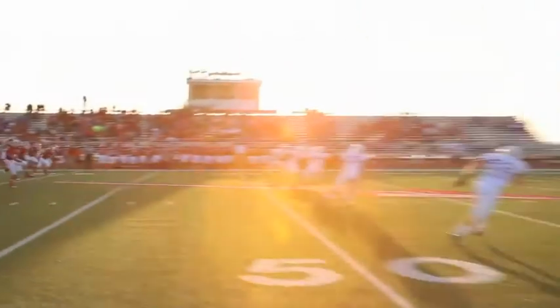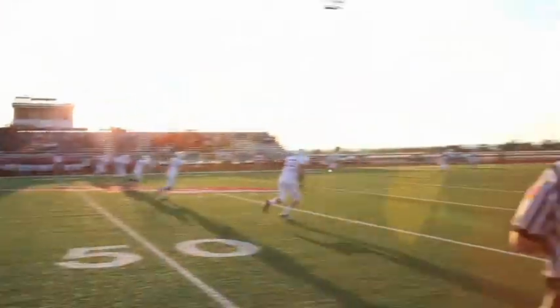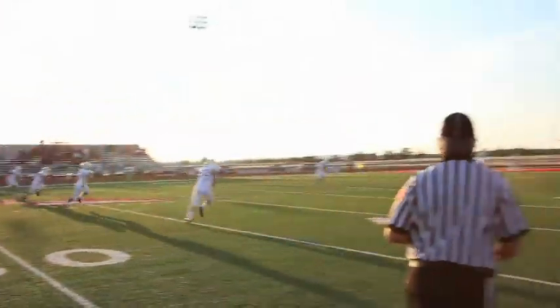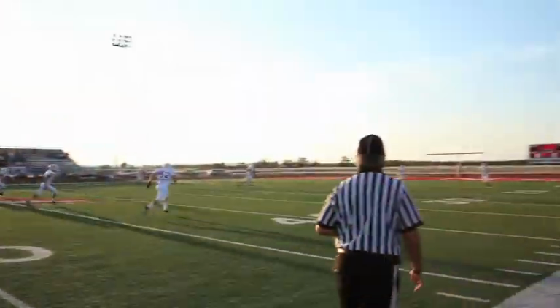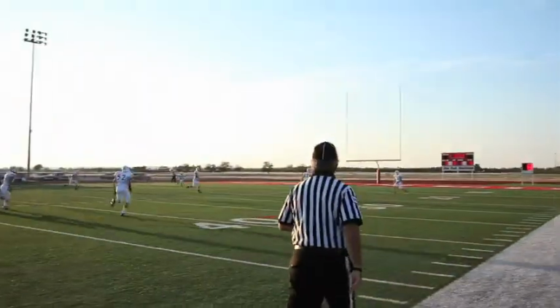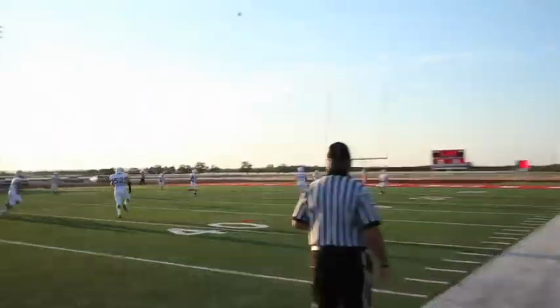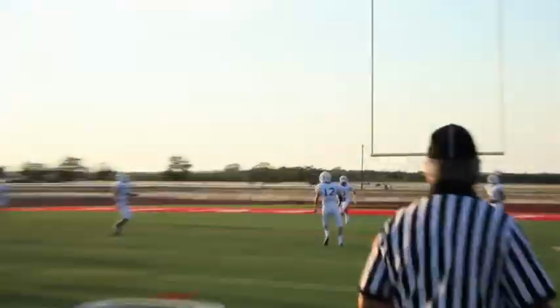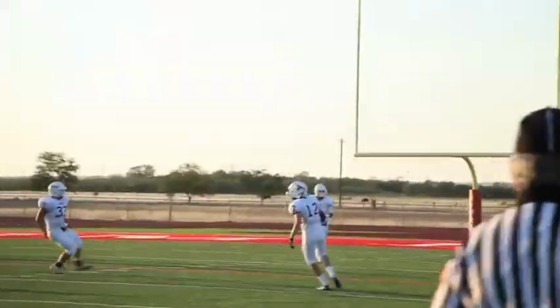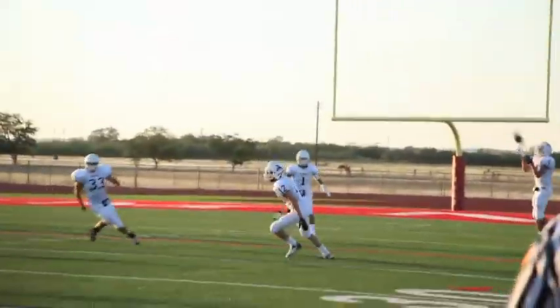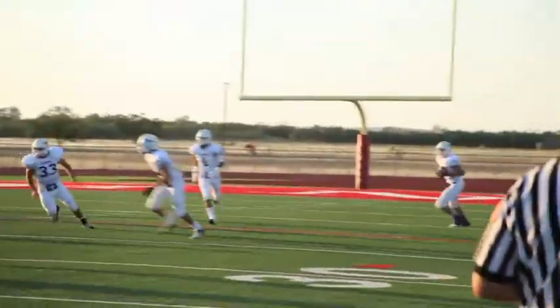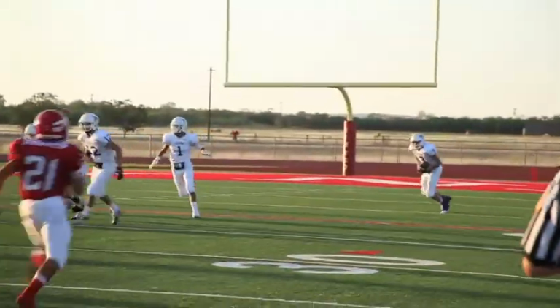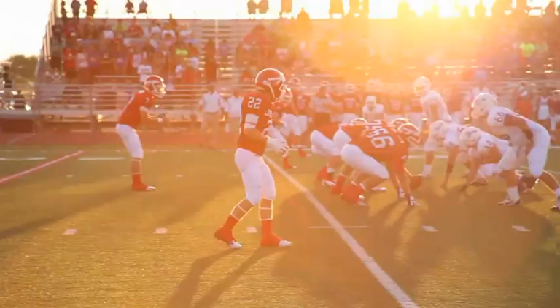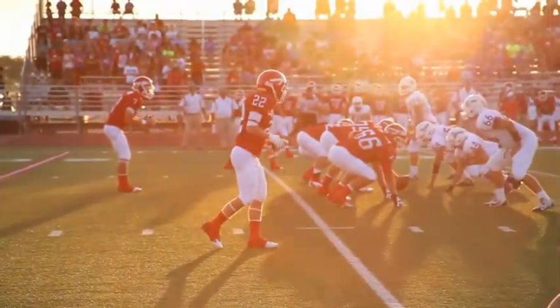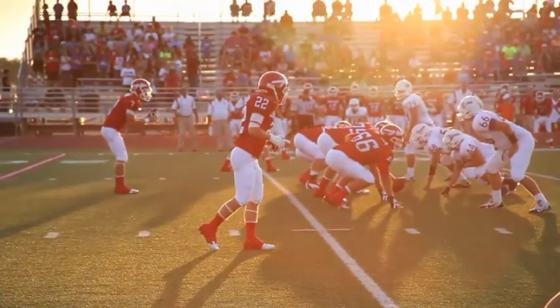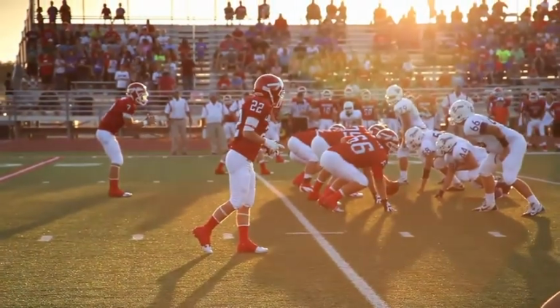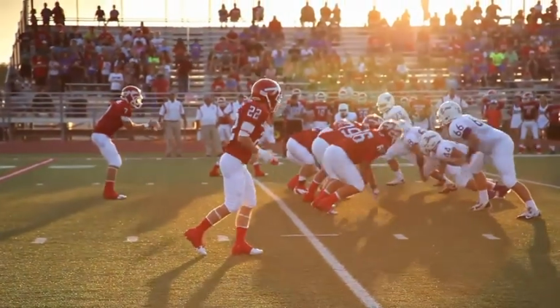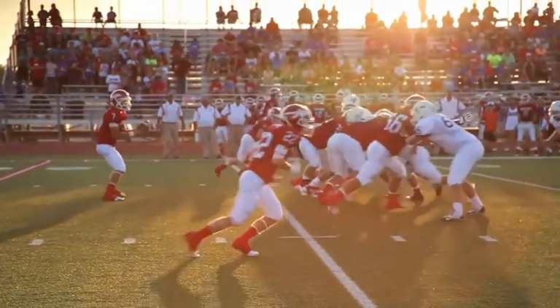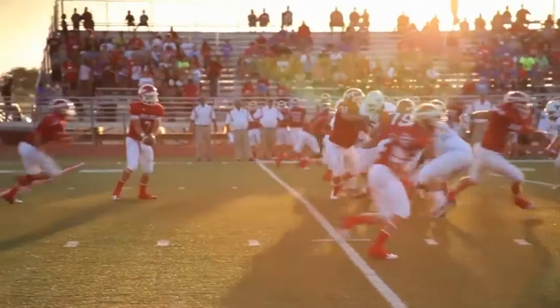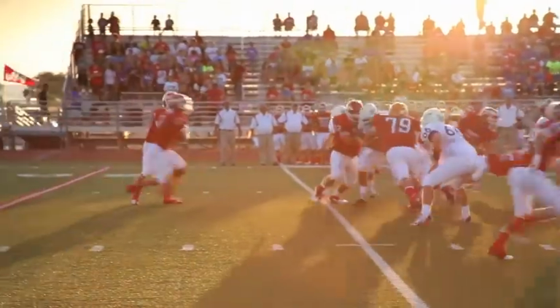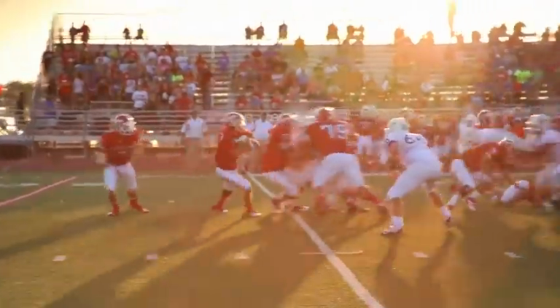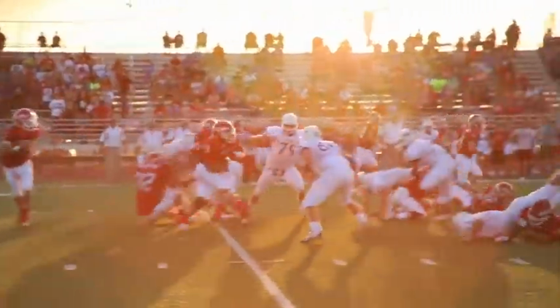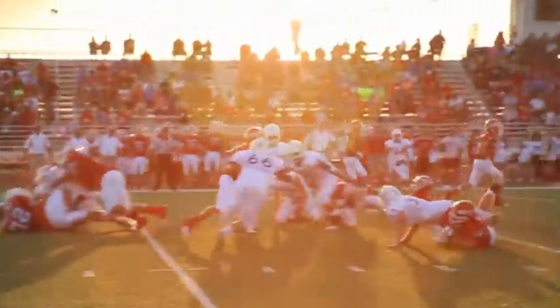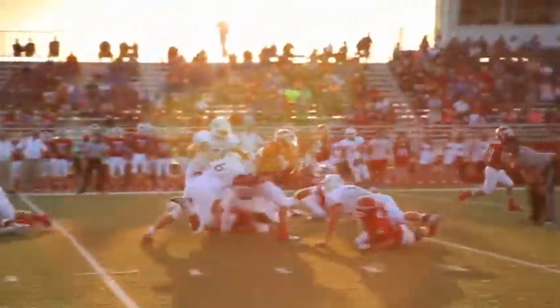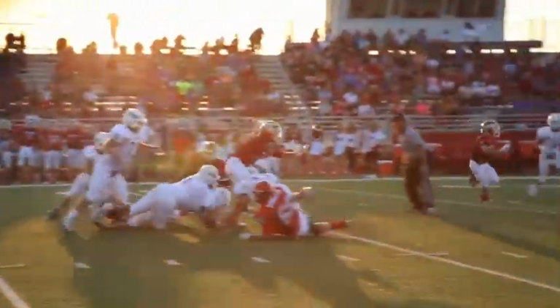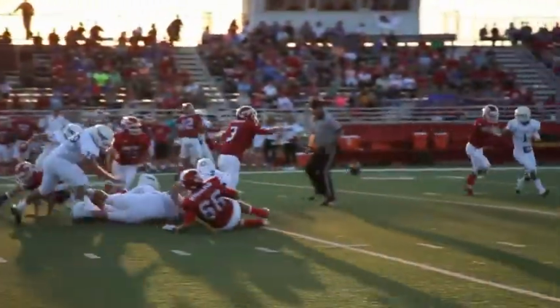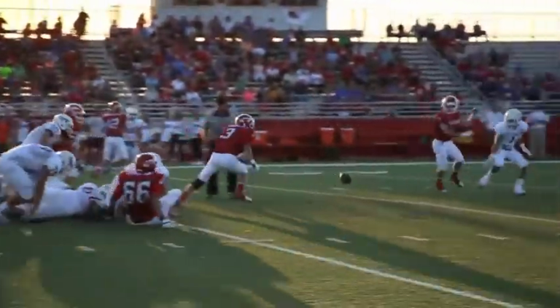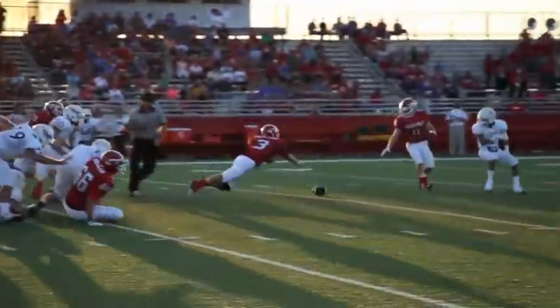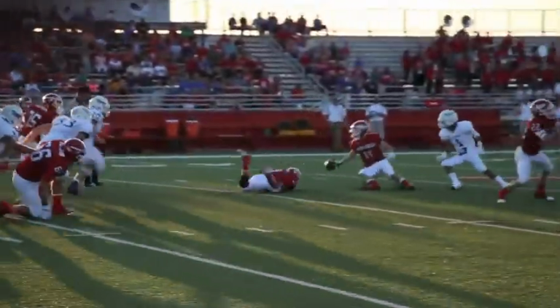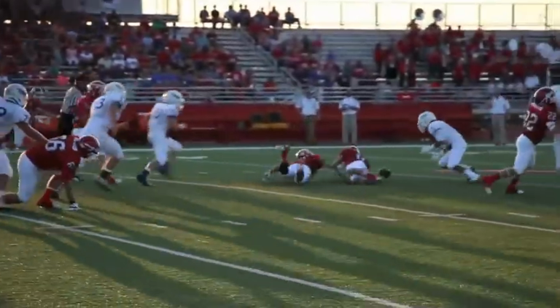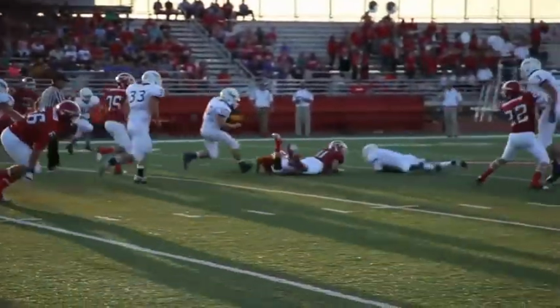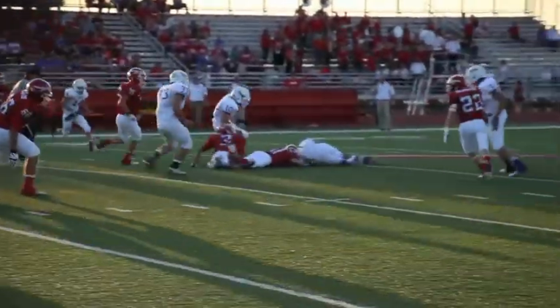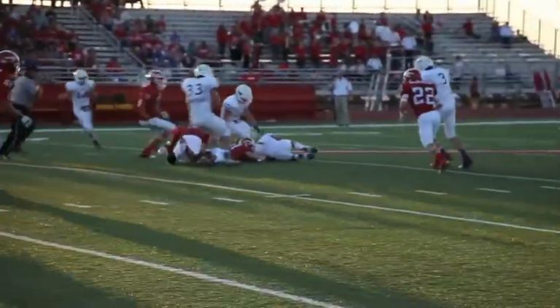And with that kick, your 2013 football season is underway. The Tigers flex some defensive muscle early, taking away the Indians' first possession with a fumble recovery by David Stretcher.